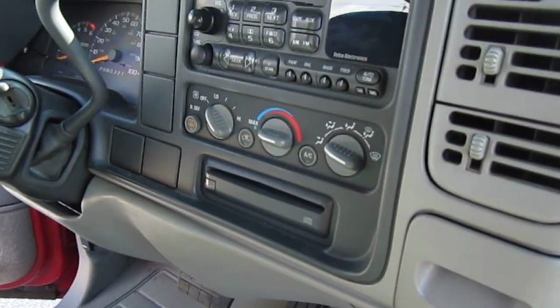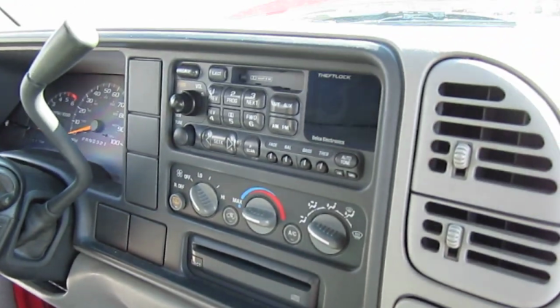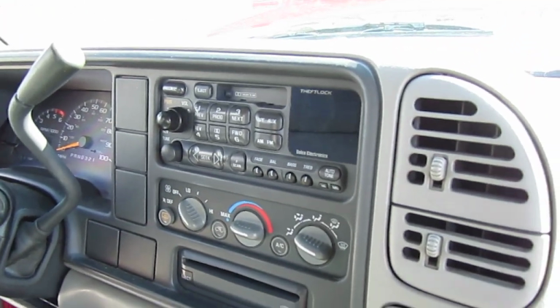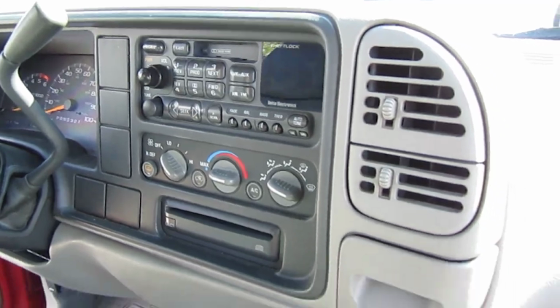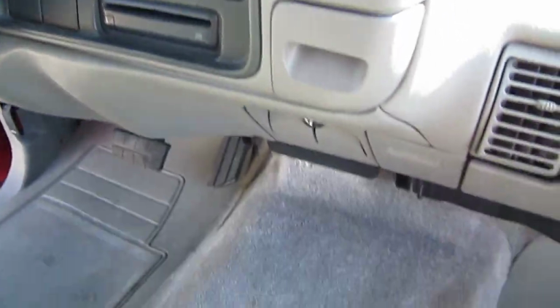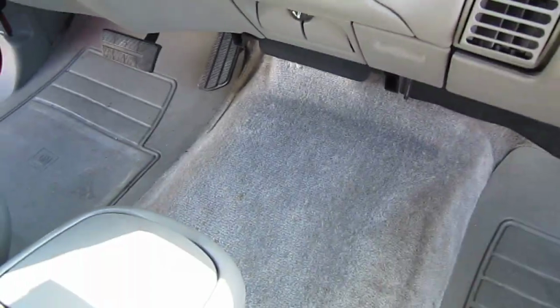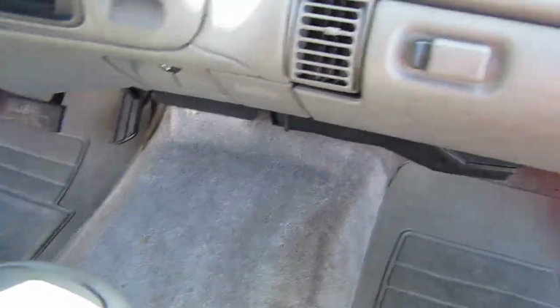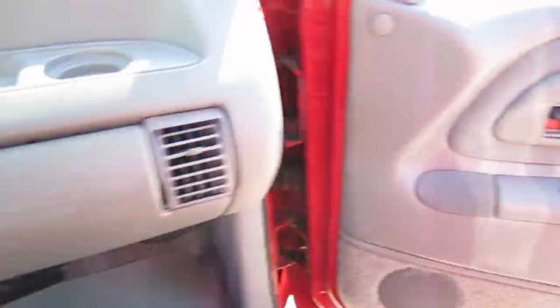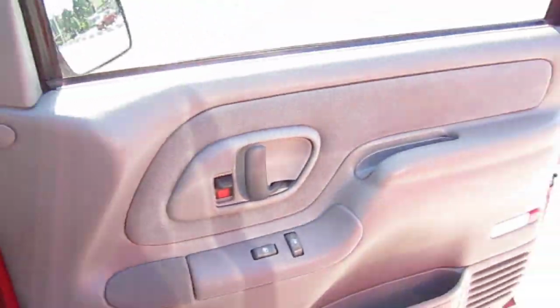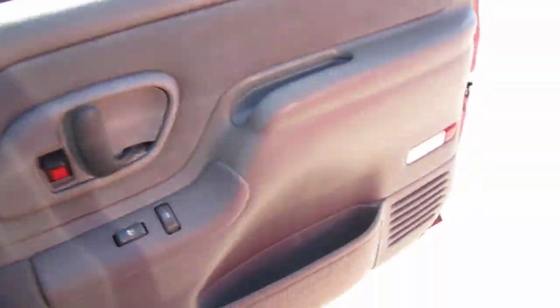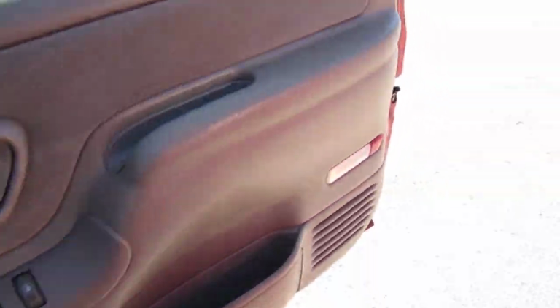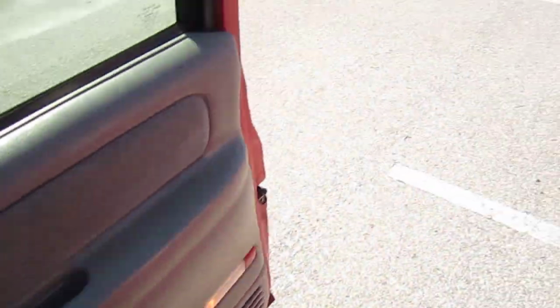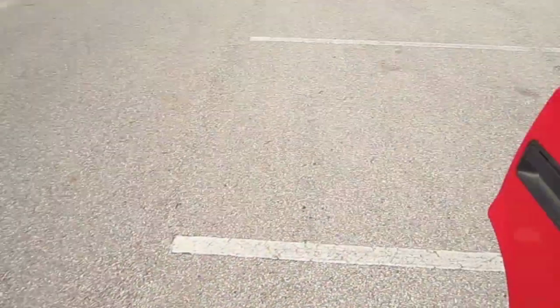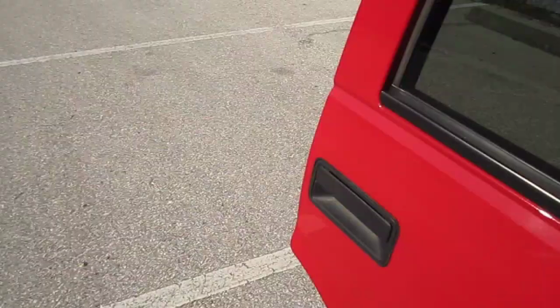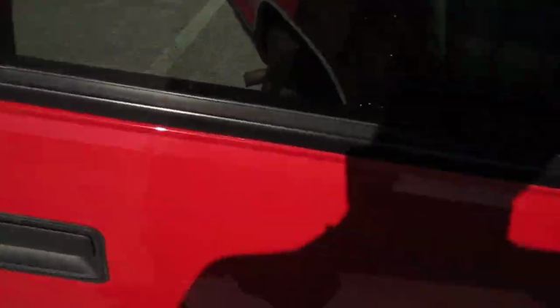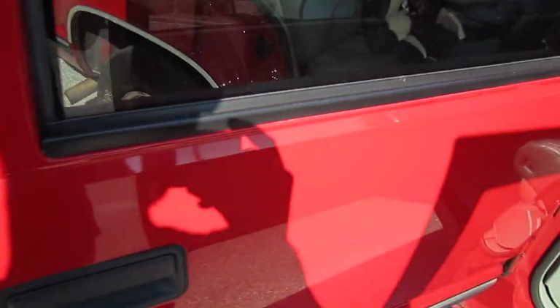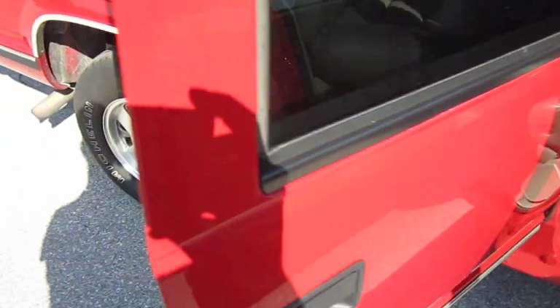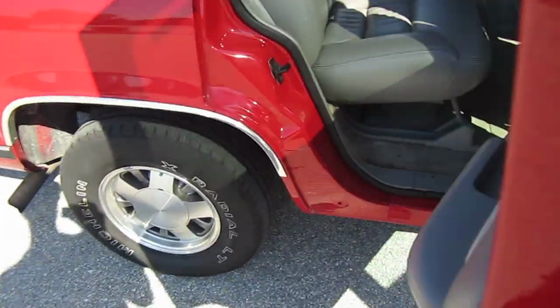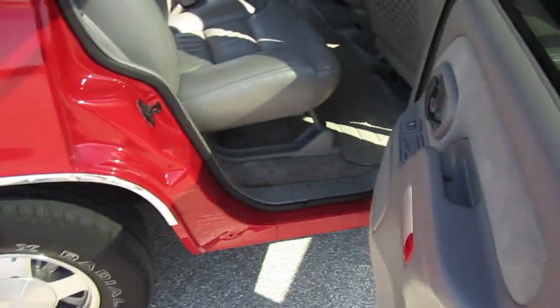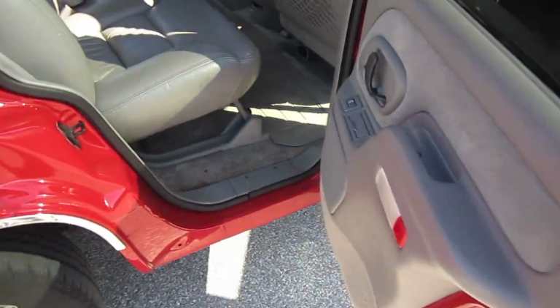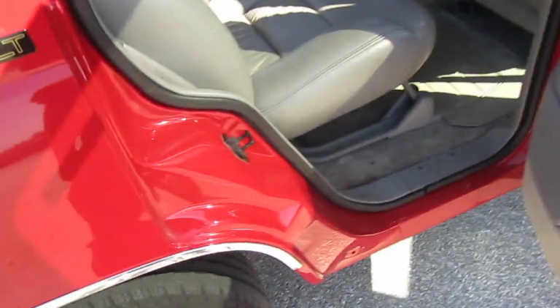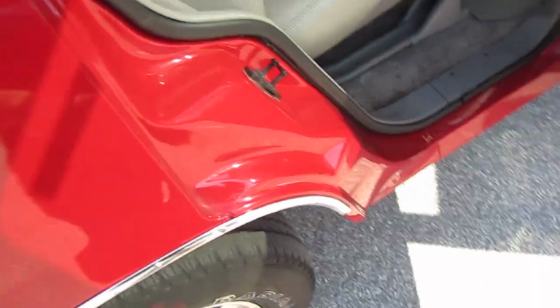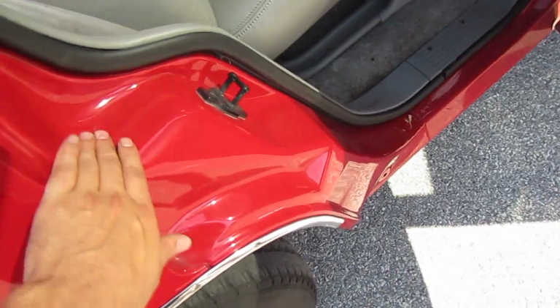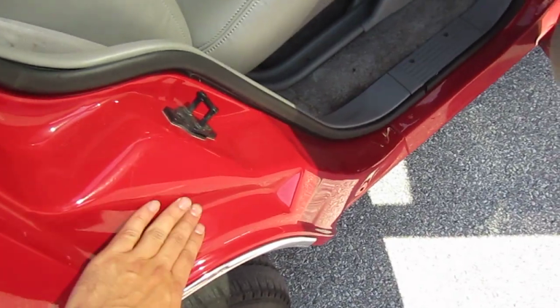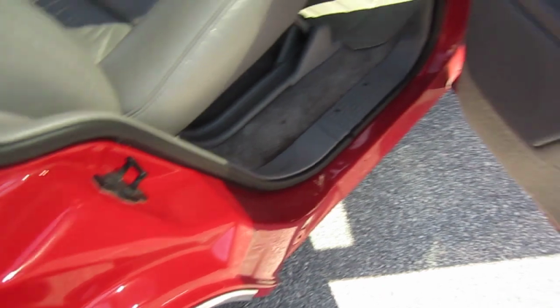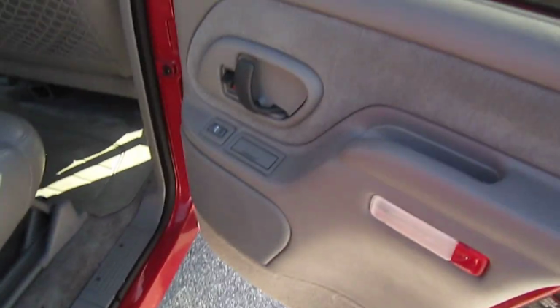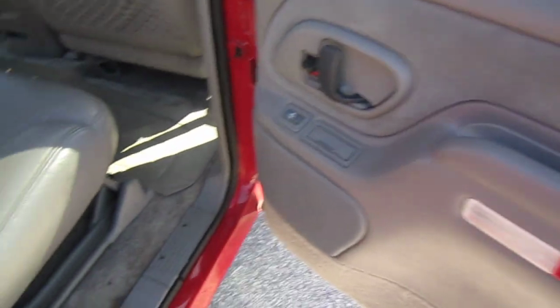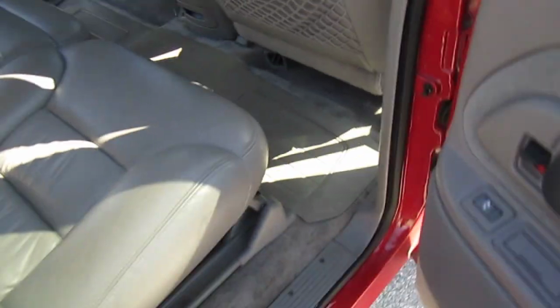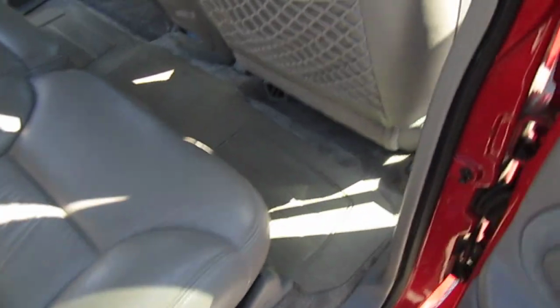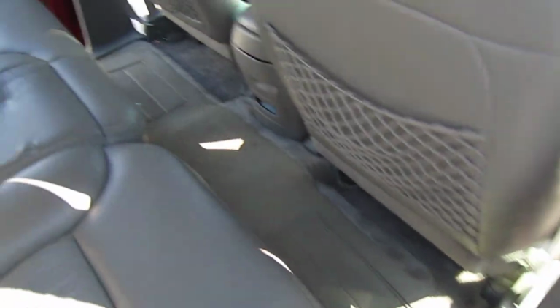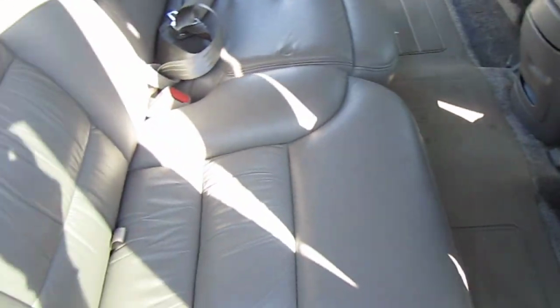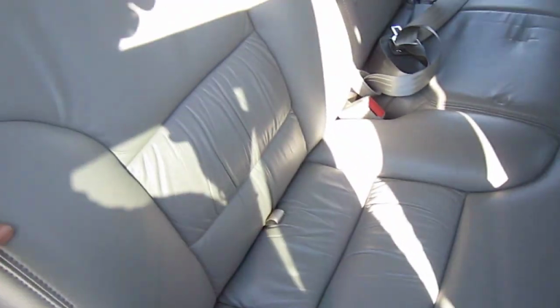It comes with a CD player, tape player, and ice-cold AC. It's got clean carpets, factory floor mats — the all-season rubber GM floor mats. Look at the door jams — everything is just flawless. This thing was very well taken care of.